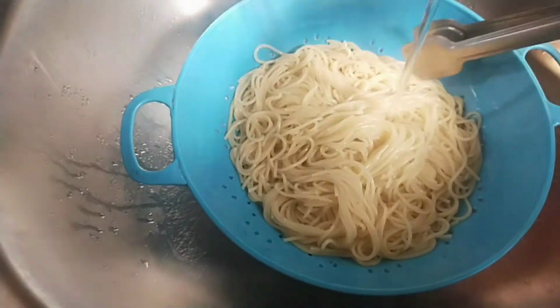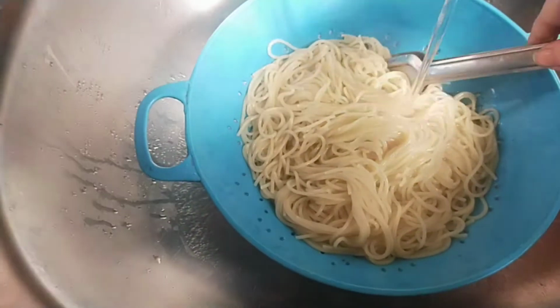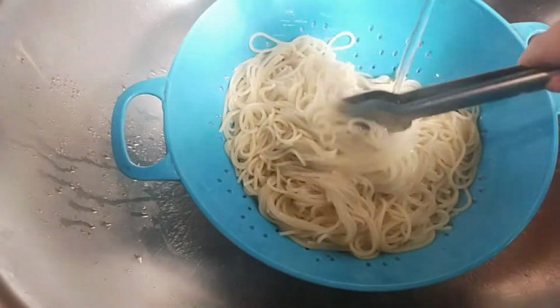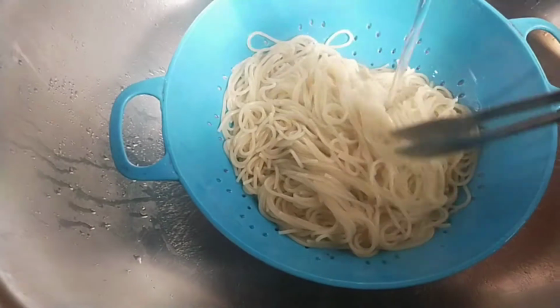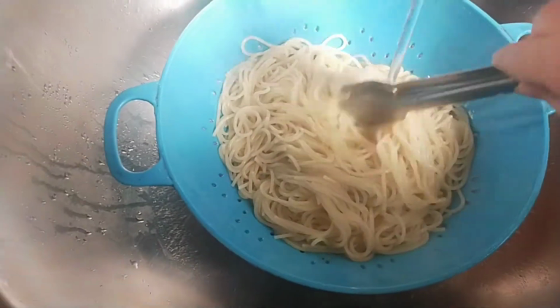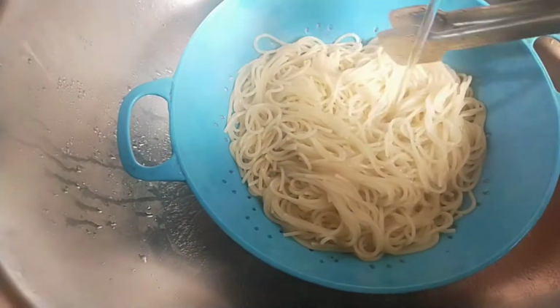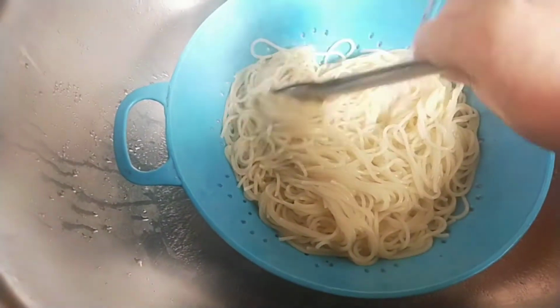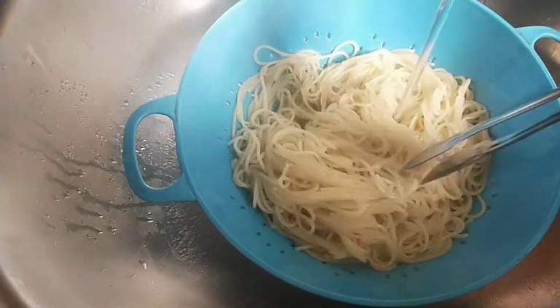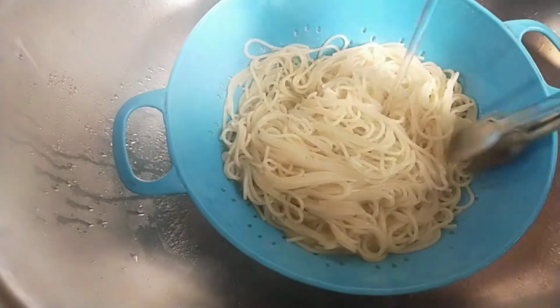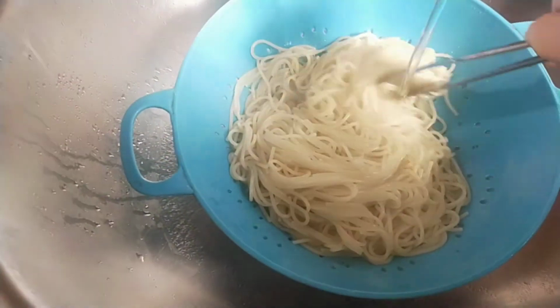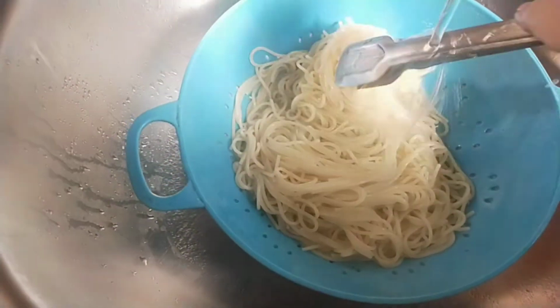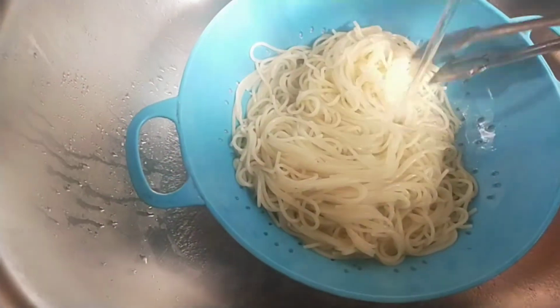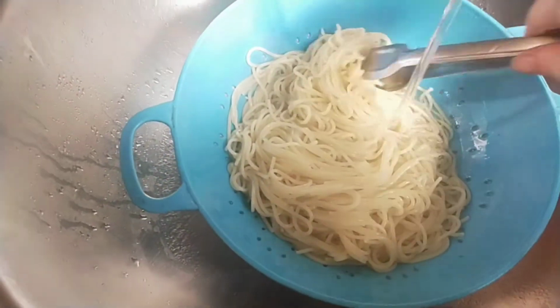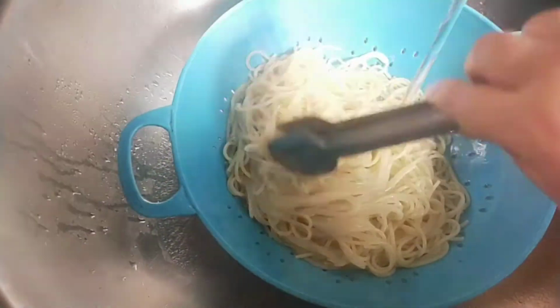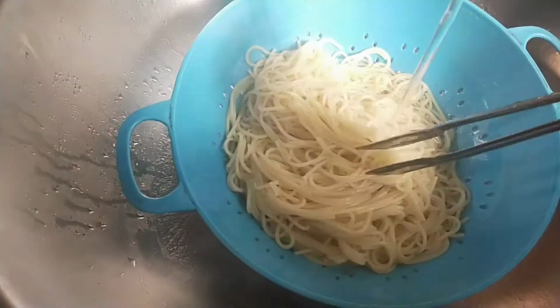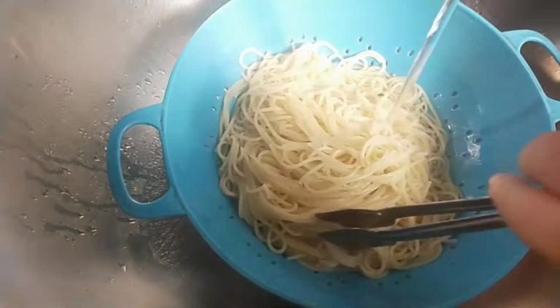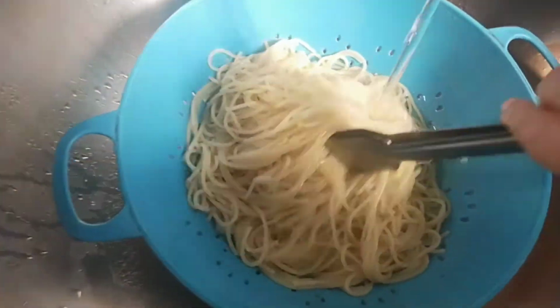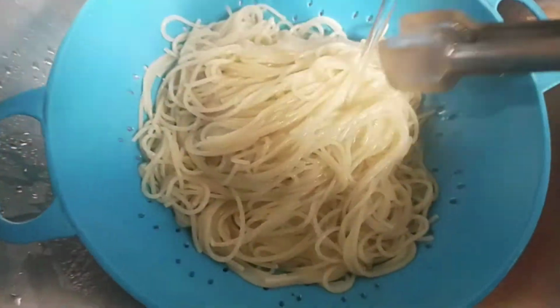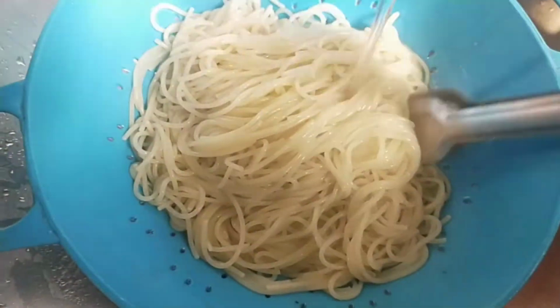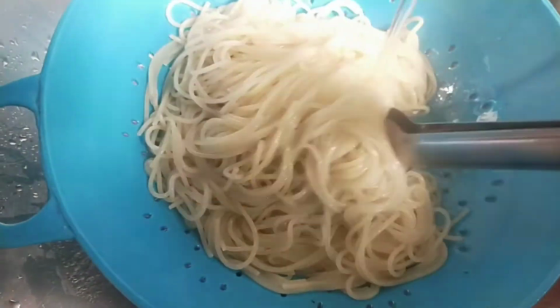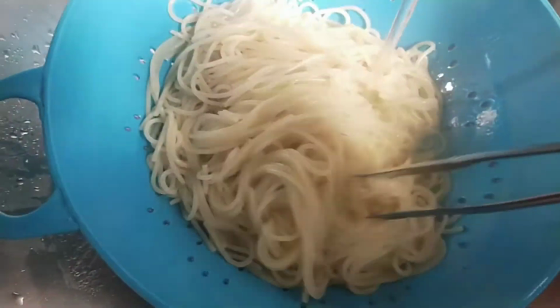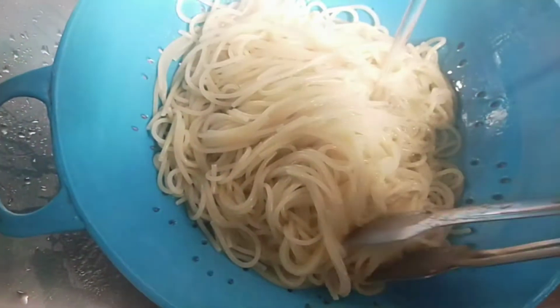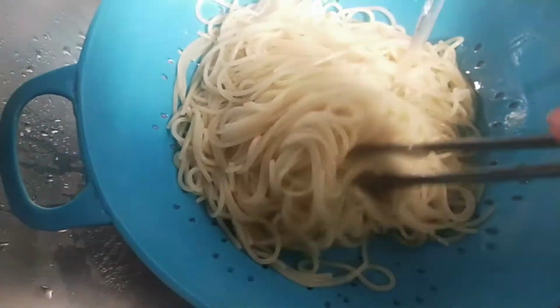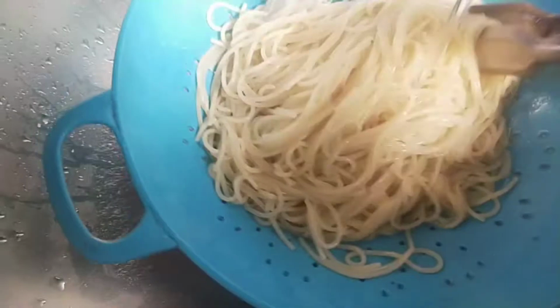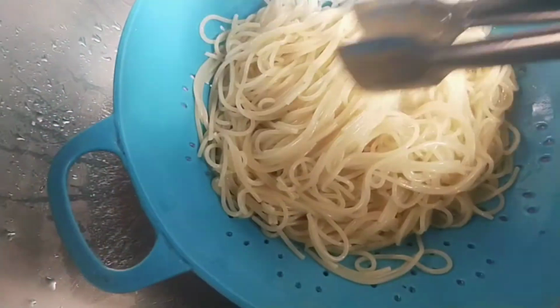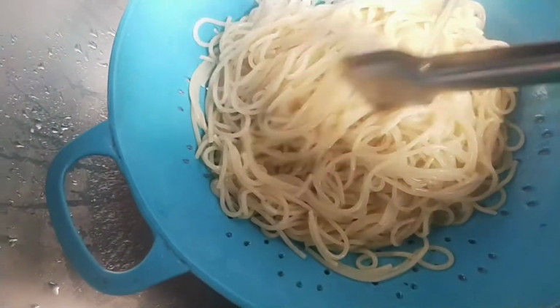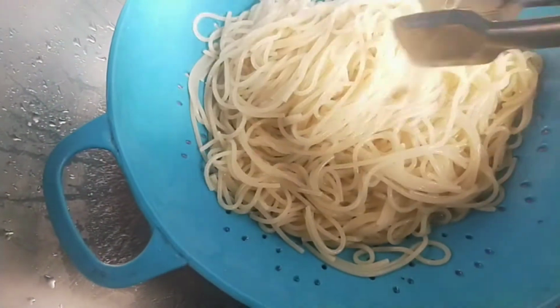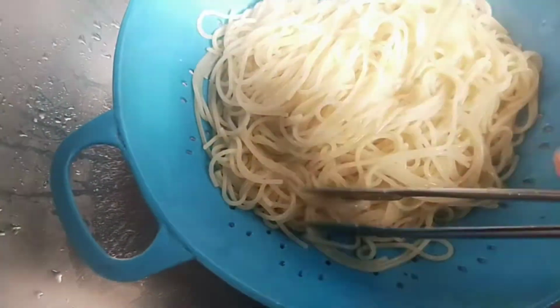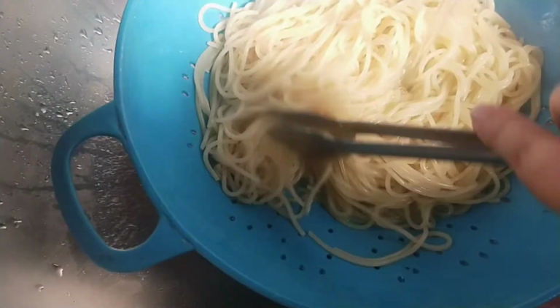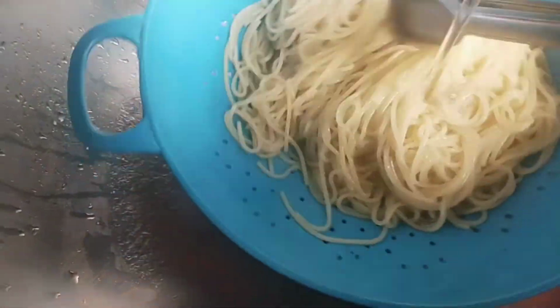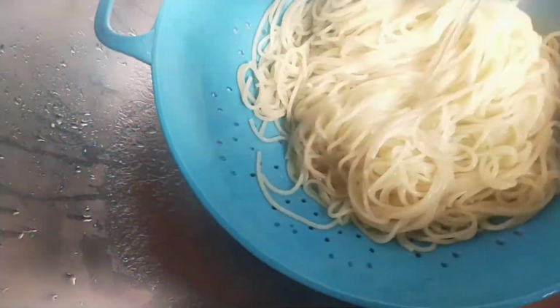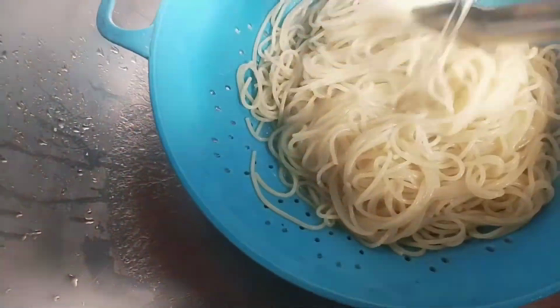Pass the noodles under tap water so that they may not stick together, and after that I am going to spray them with oil.